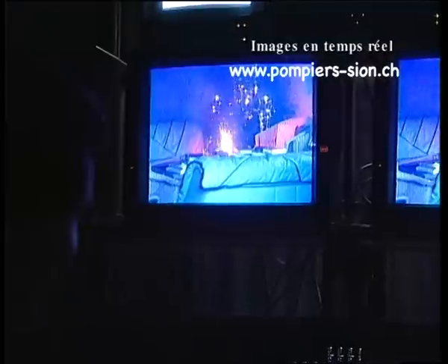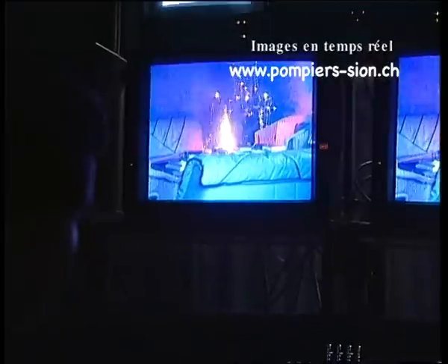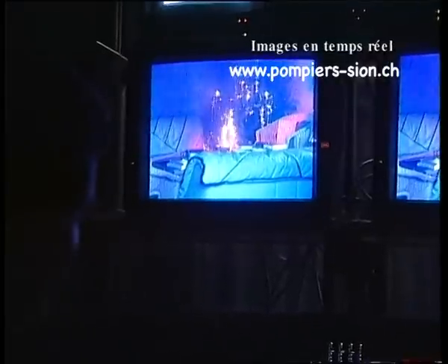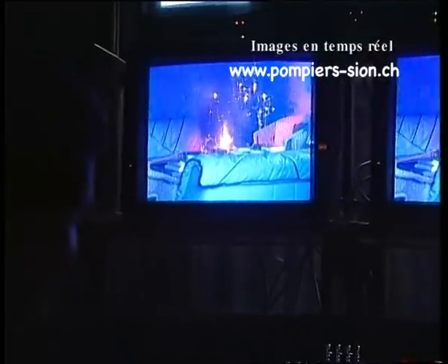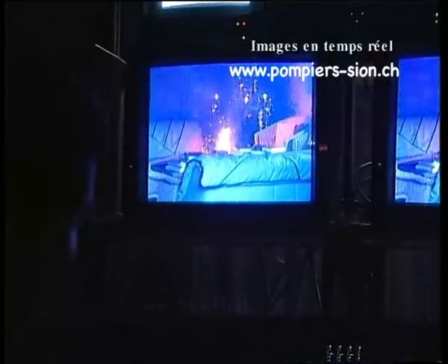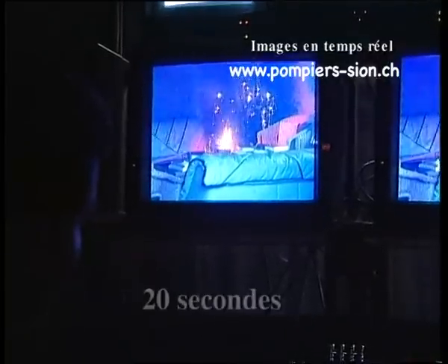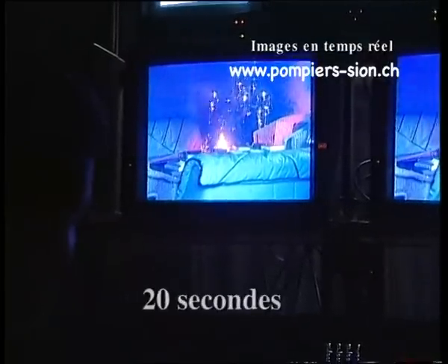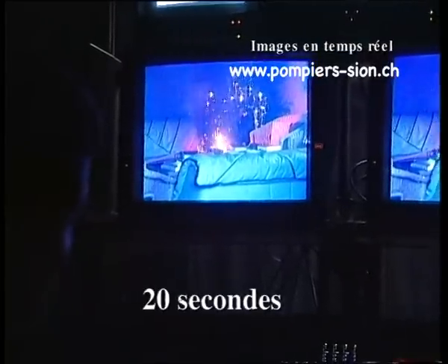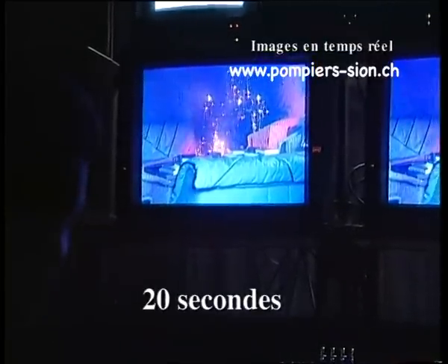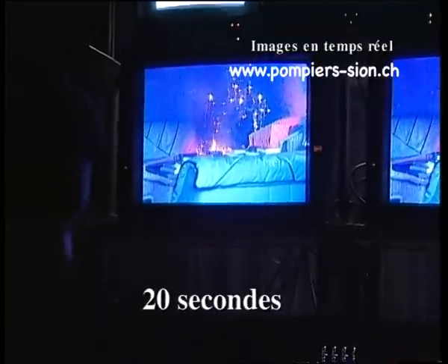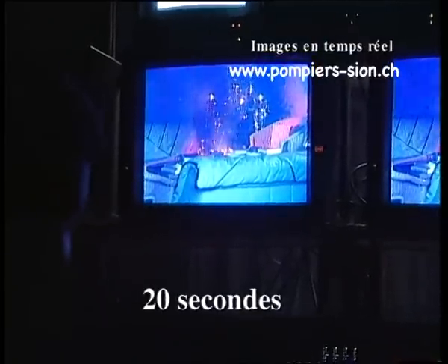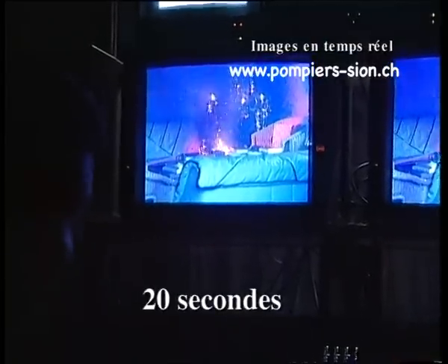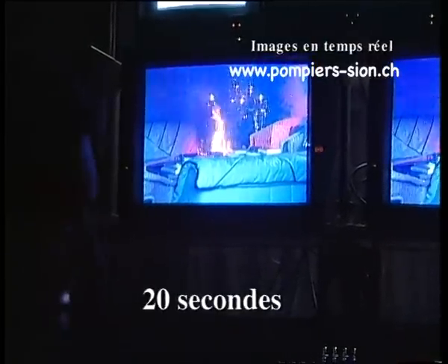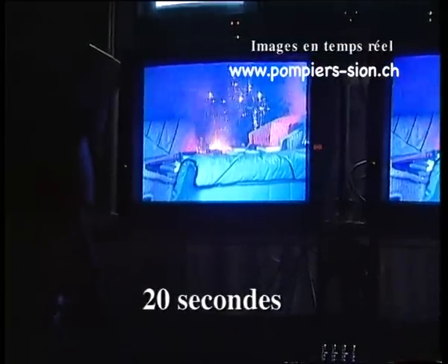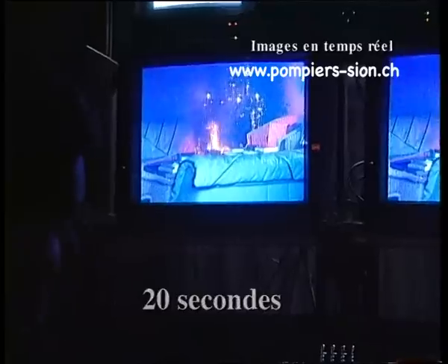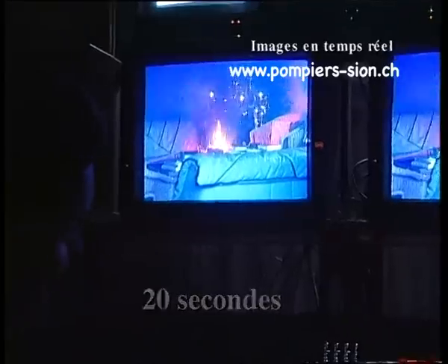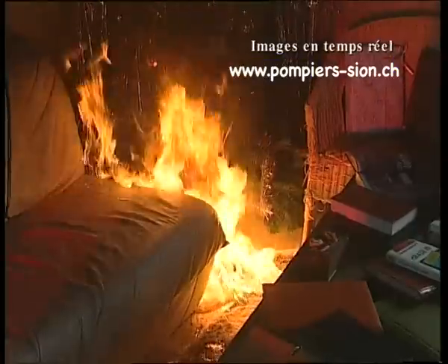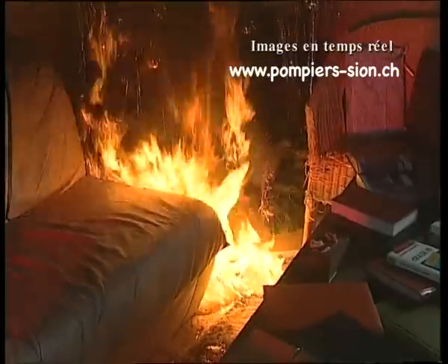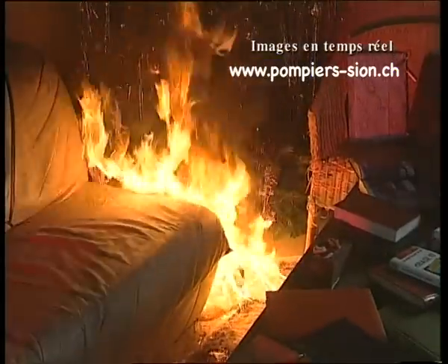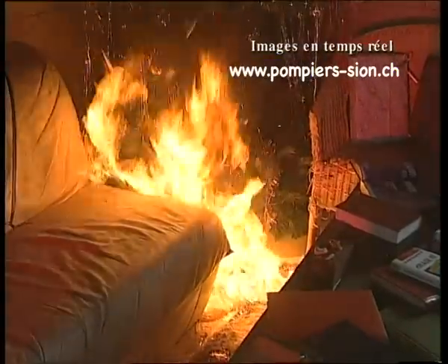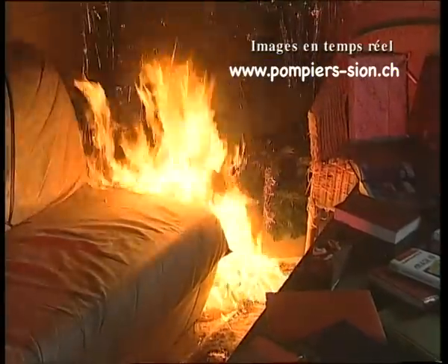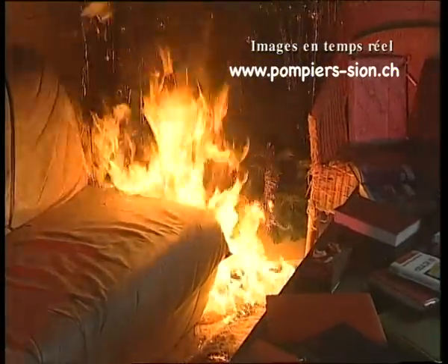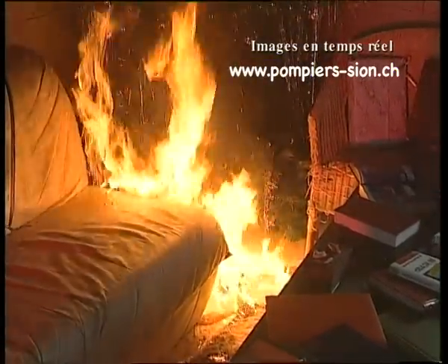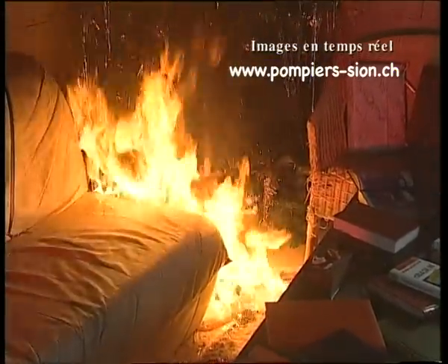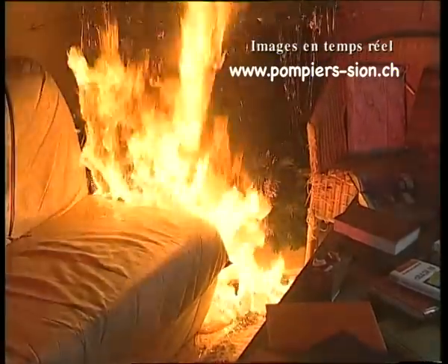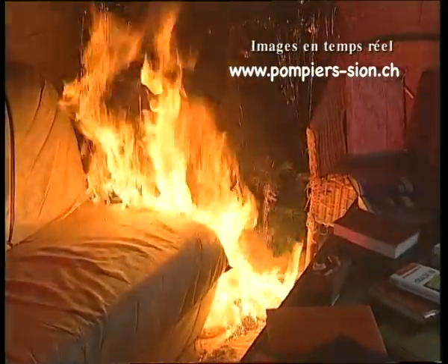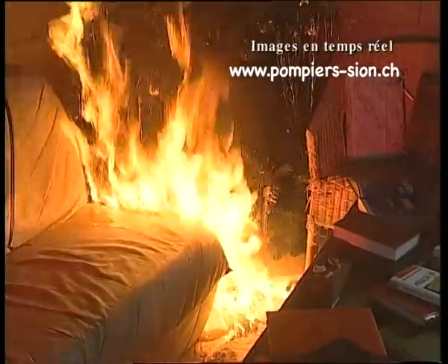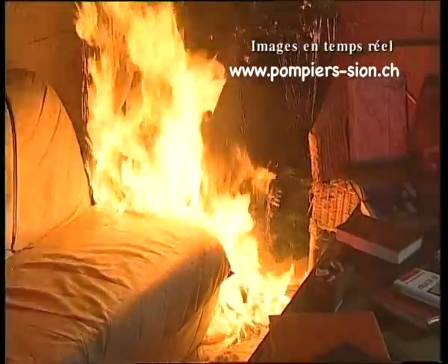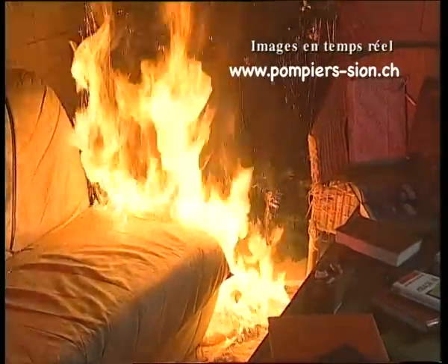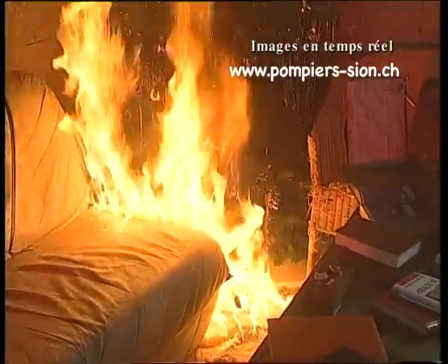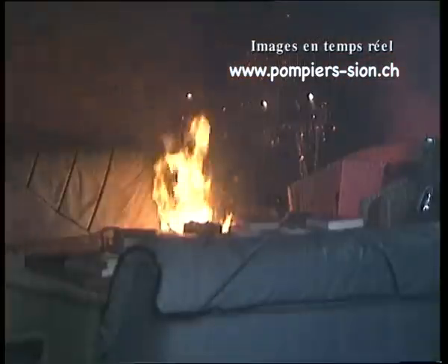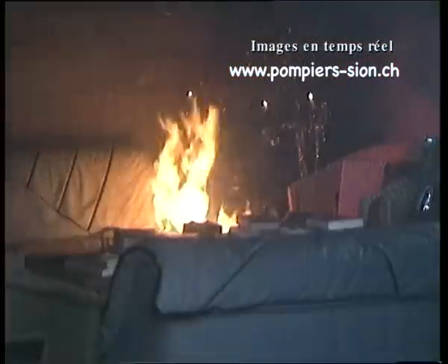Madame et Monsieur Tout-le-Monde, avec un extincteur ou un saut d'eau, peut-être très efficace à ce moment-là, on peut intervenir avec de bonnes chances. Mais on voit que là, en temps réel, le développement du feu est très très rapide.